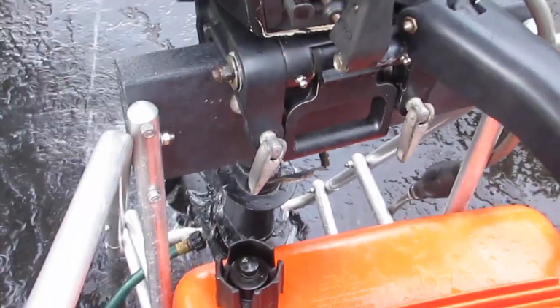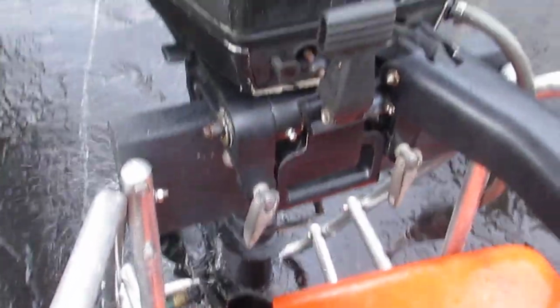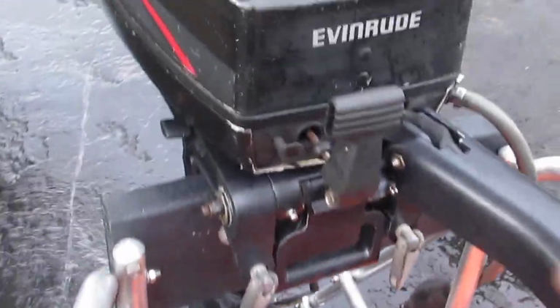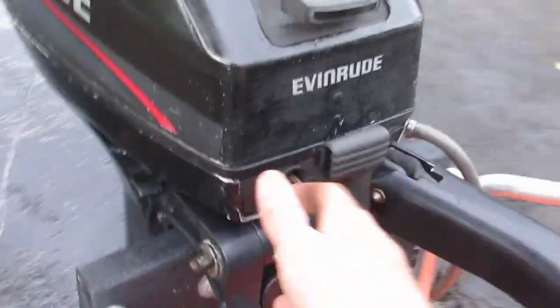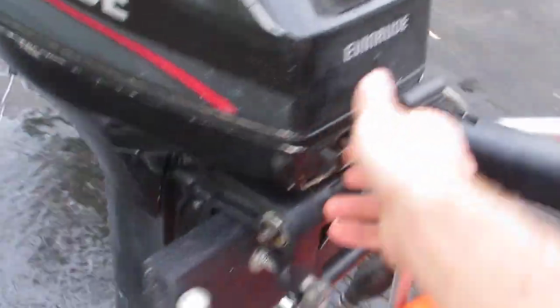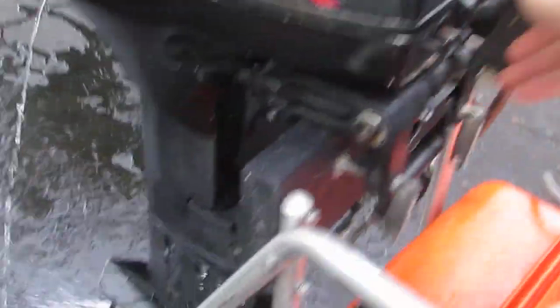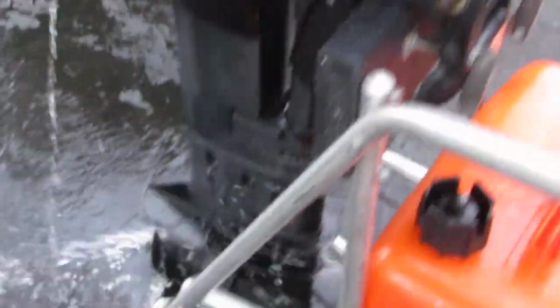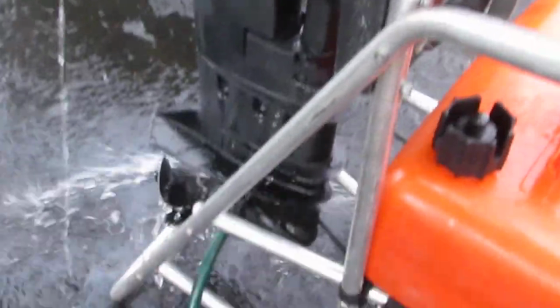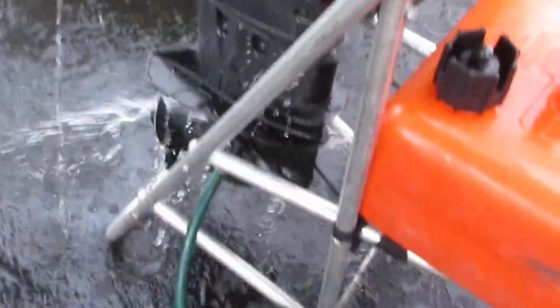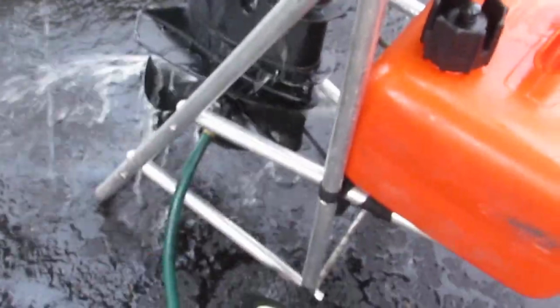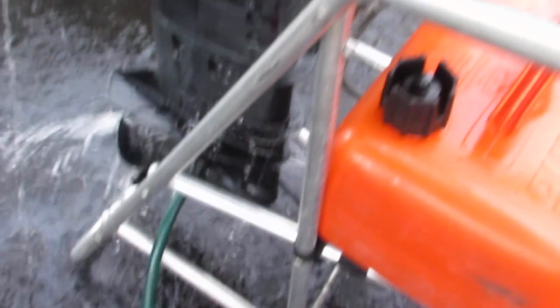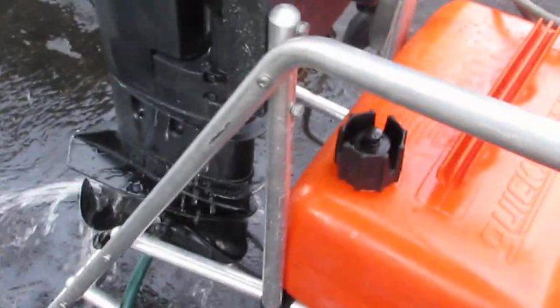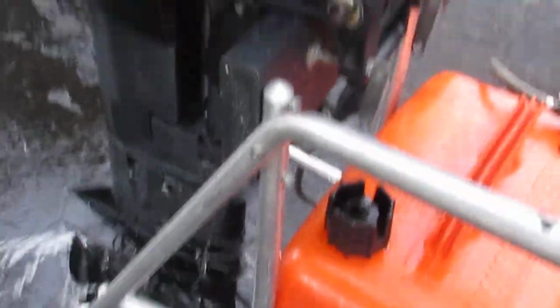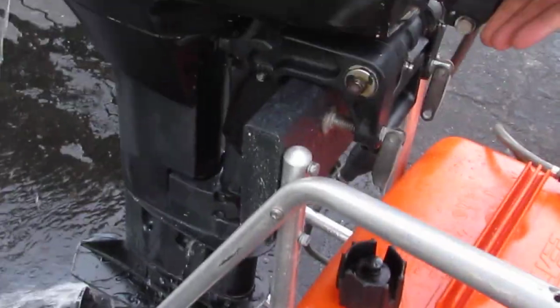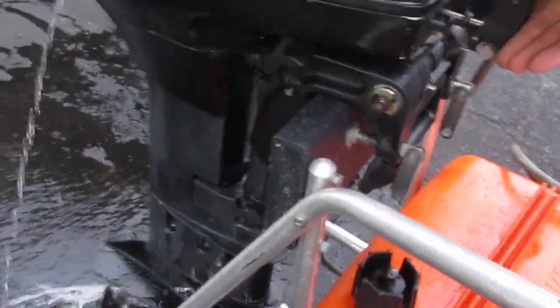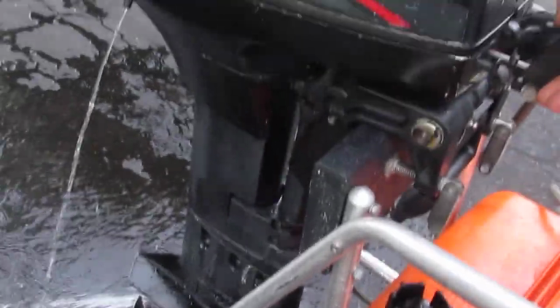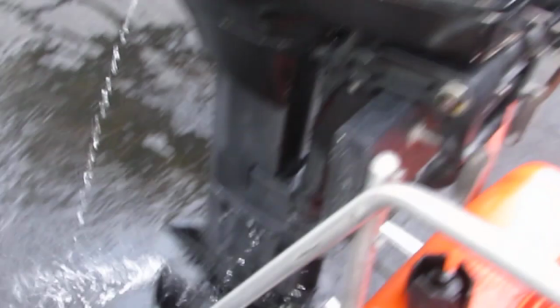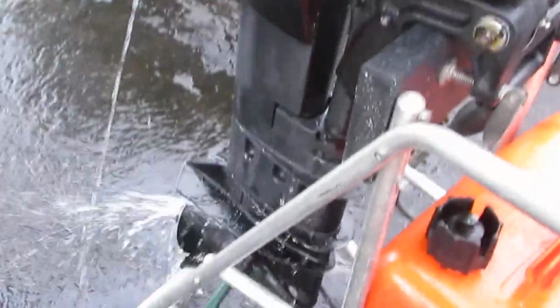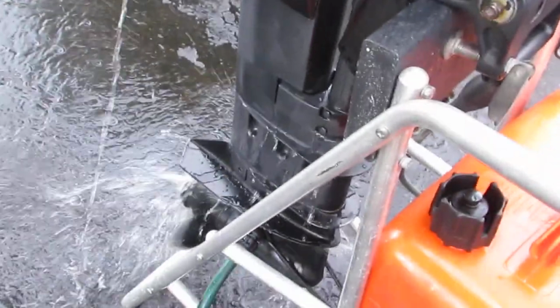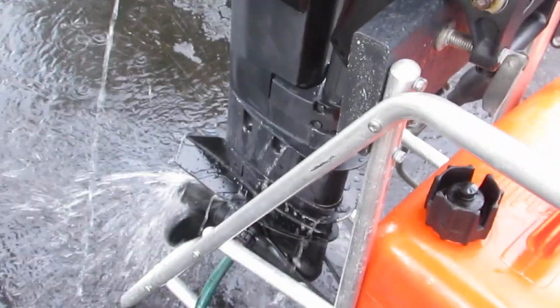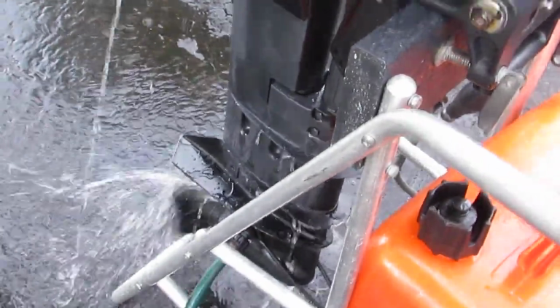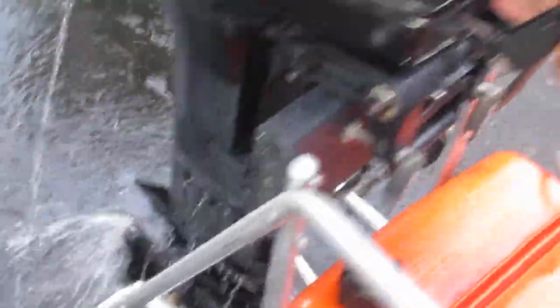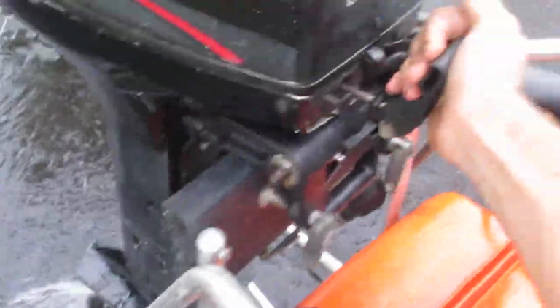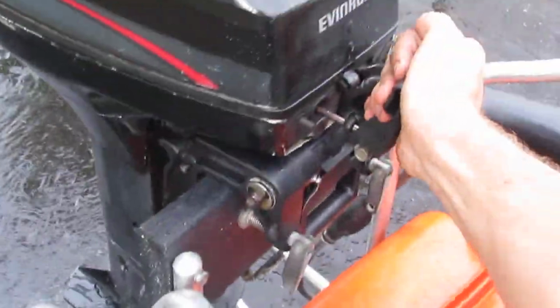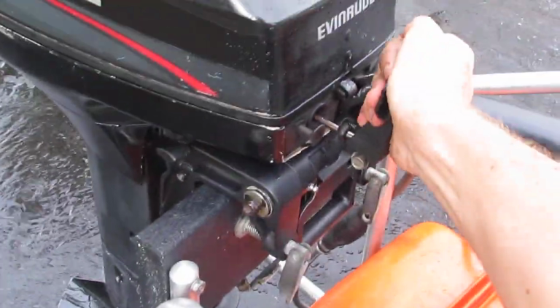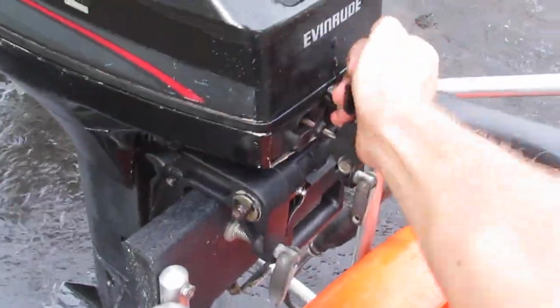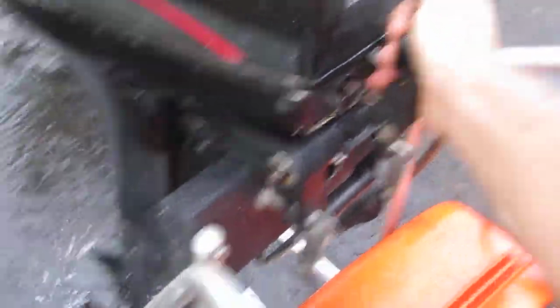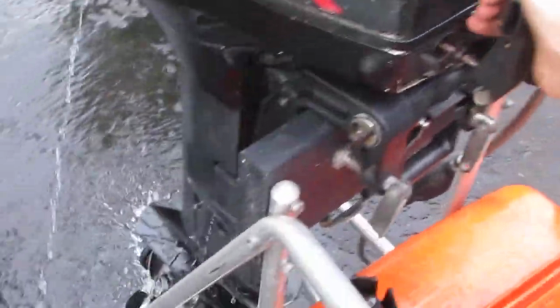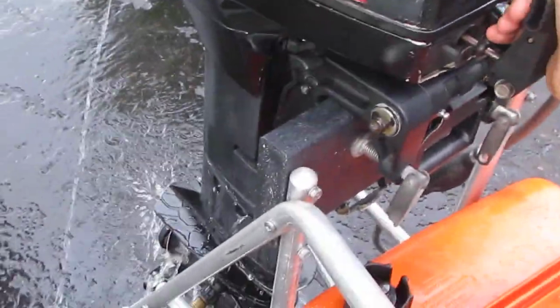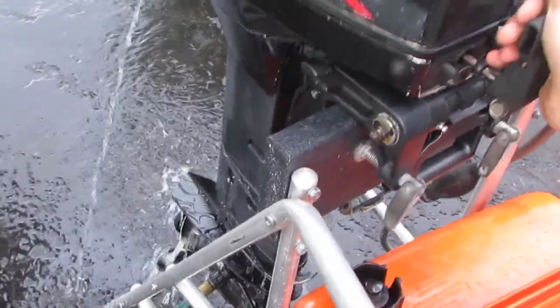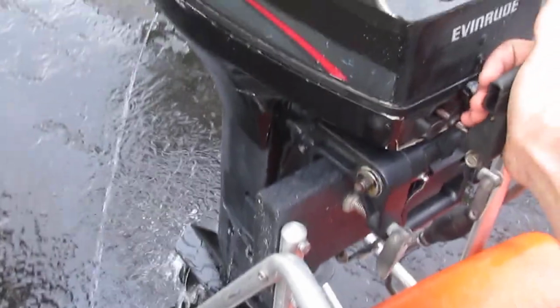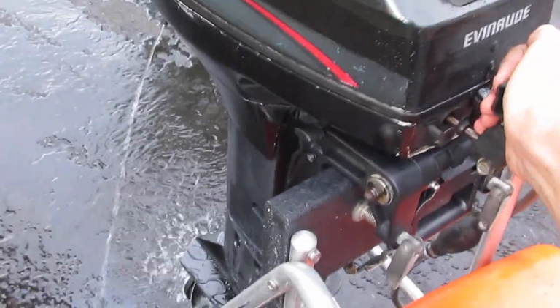Push the gears. This is forward. Neutral. In reverse.